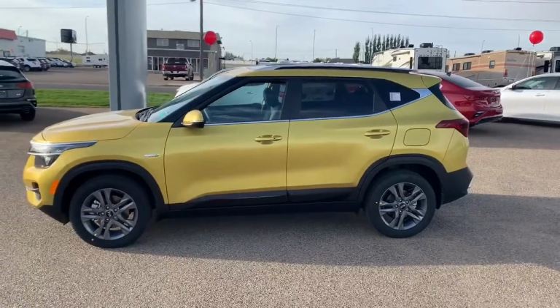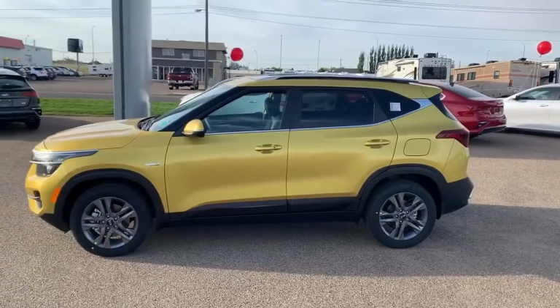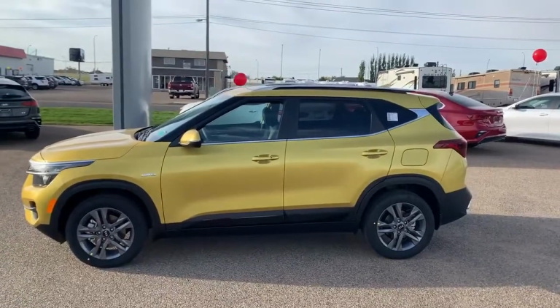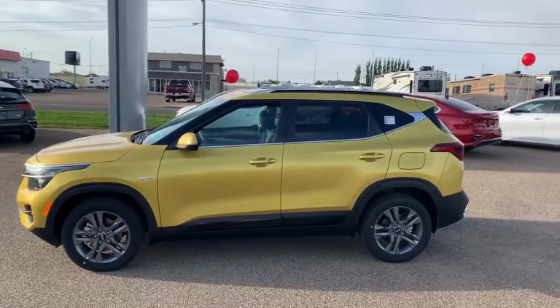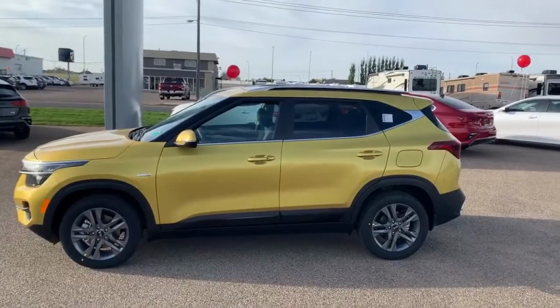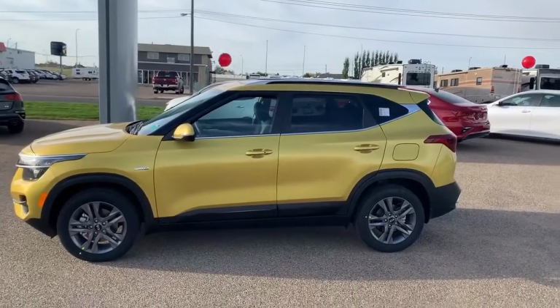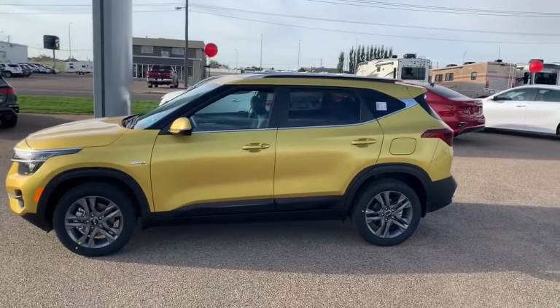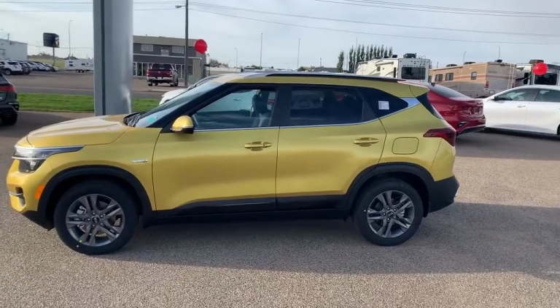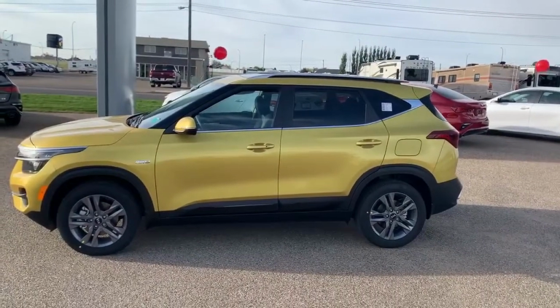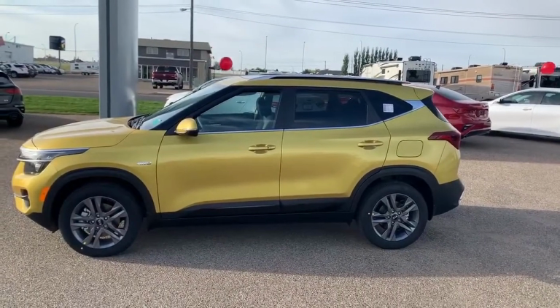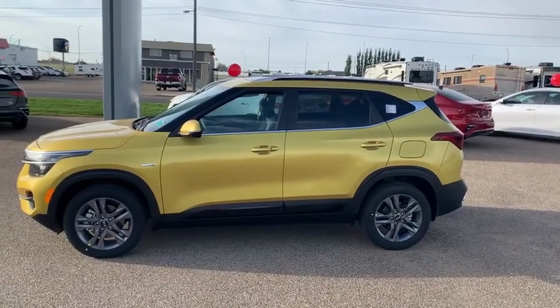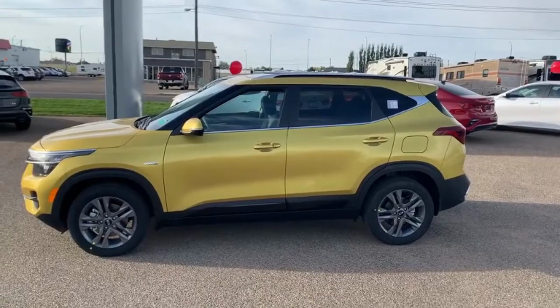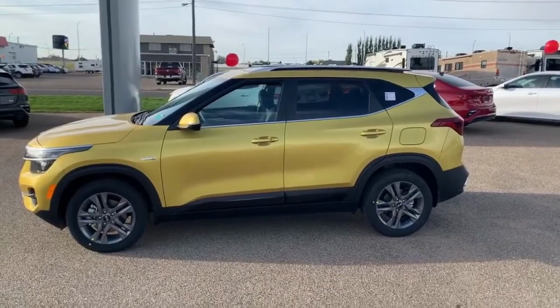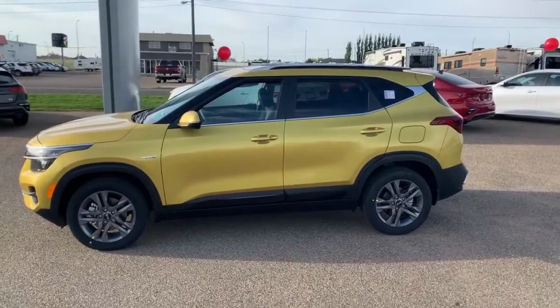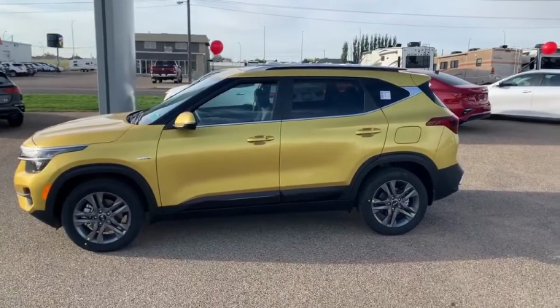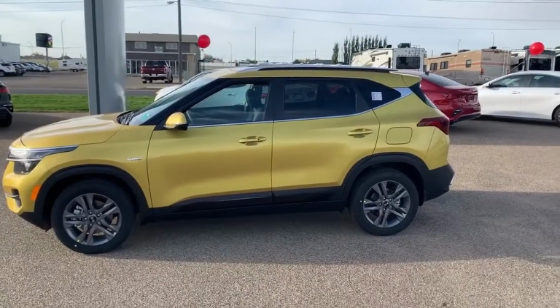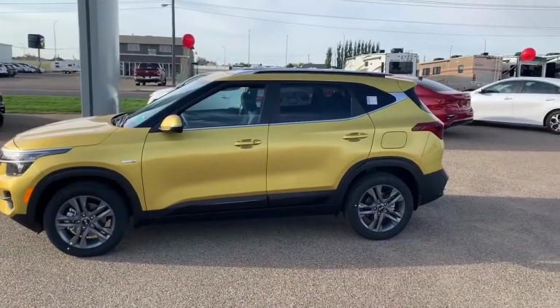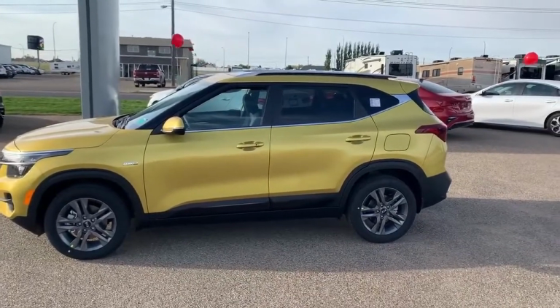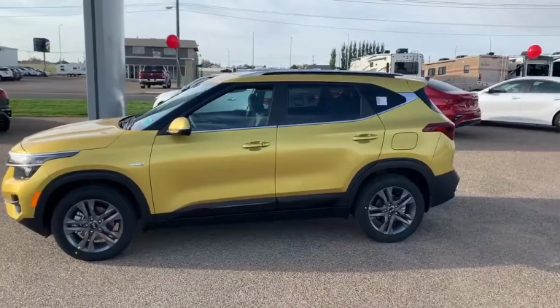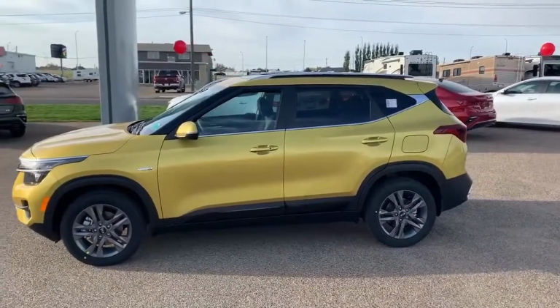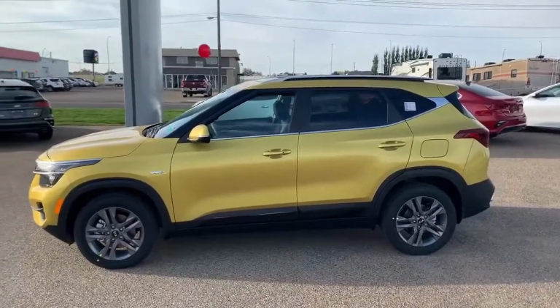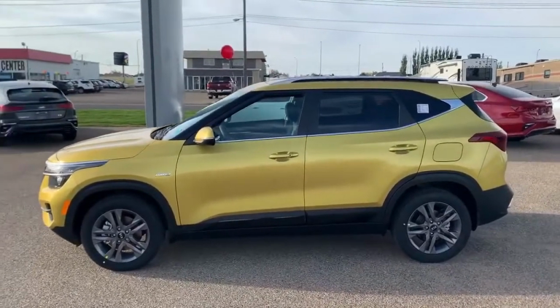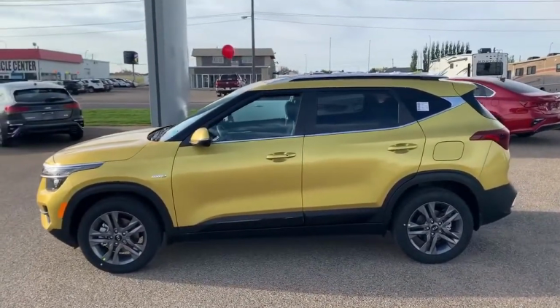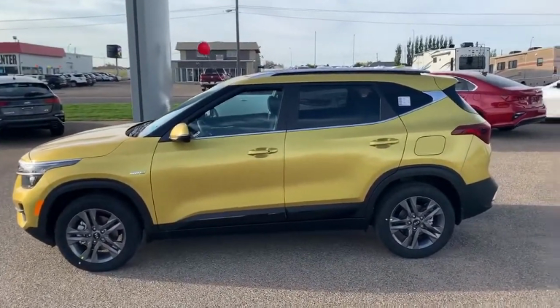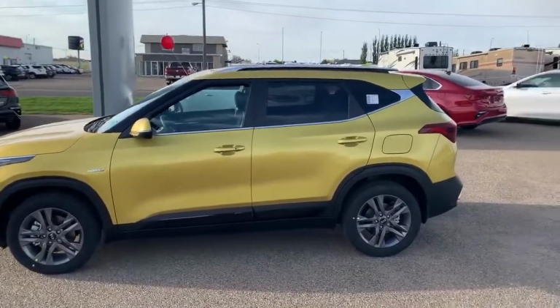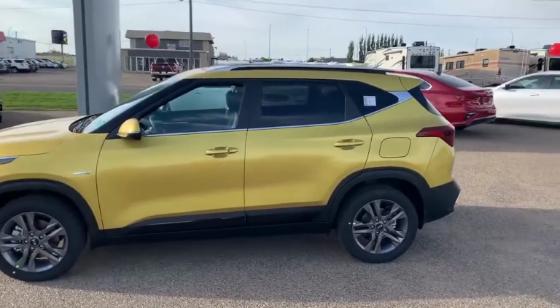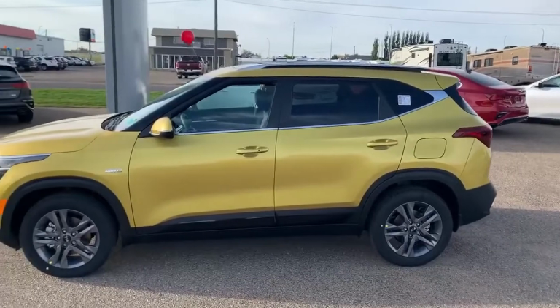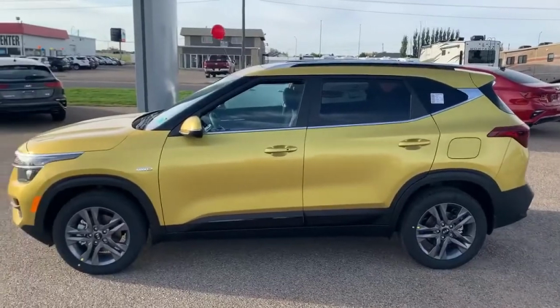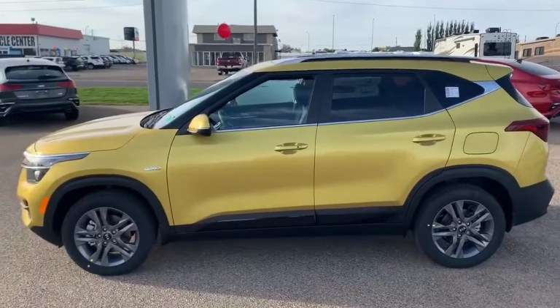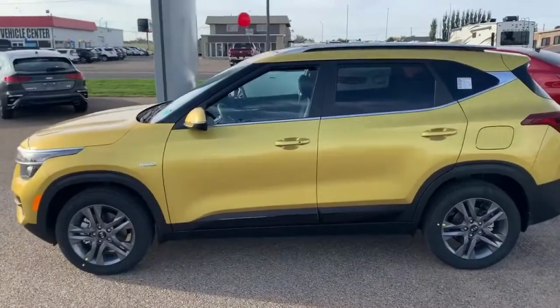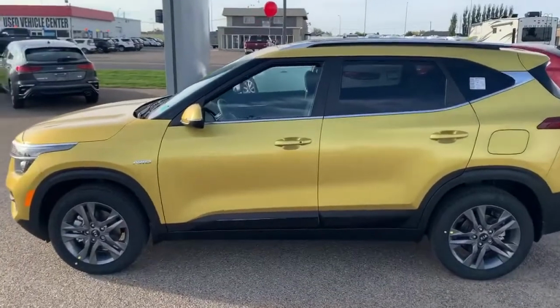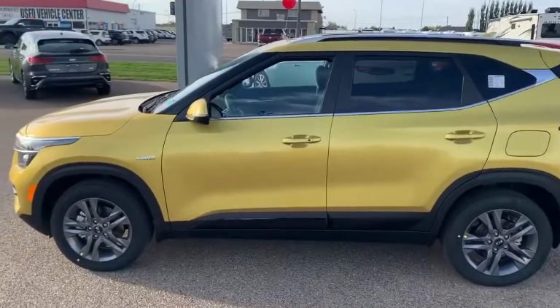Hi guys, this is Caden here at Southland Kia. Just wanted to make a video on the 2021 Kia Seltos EX. It is star bright yellow.